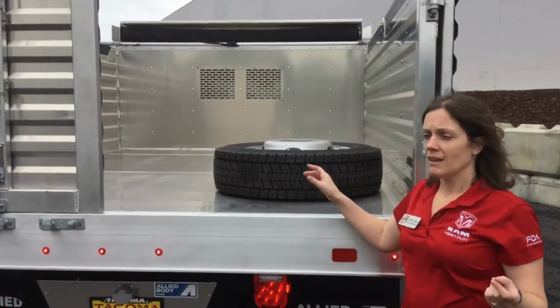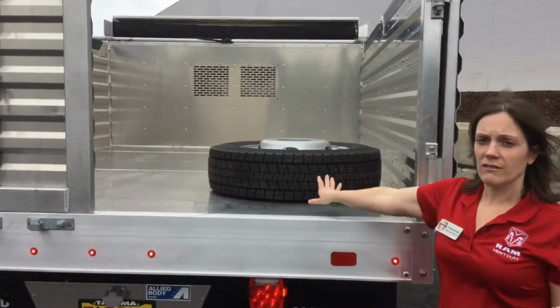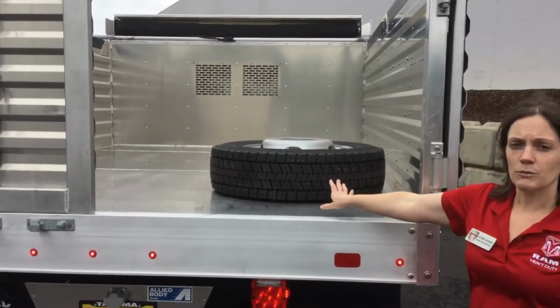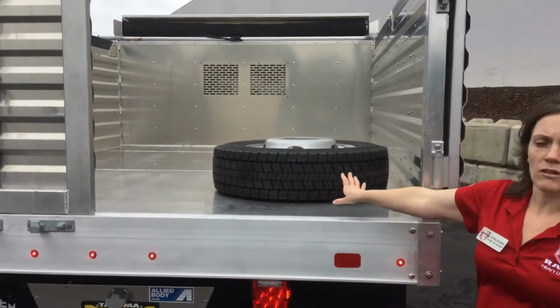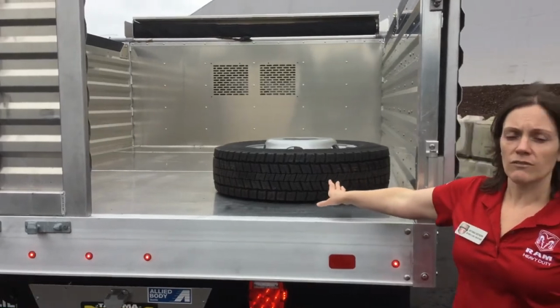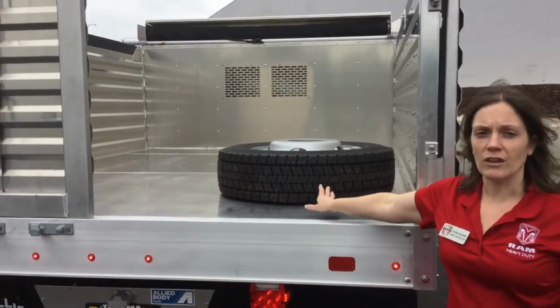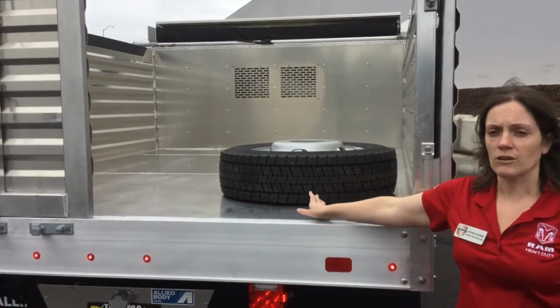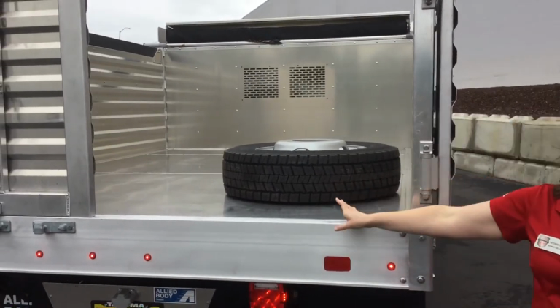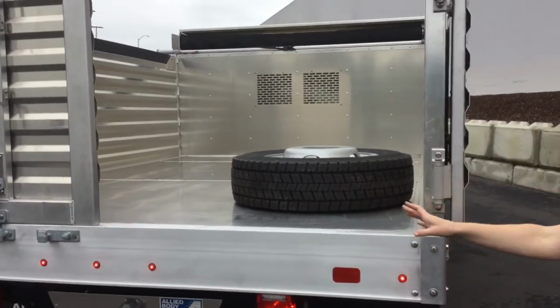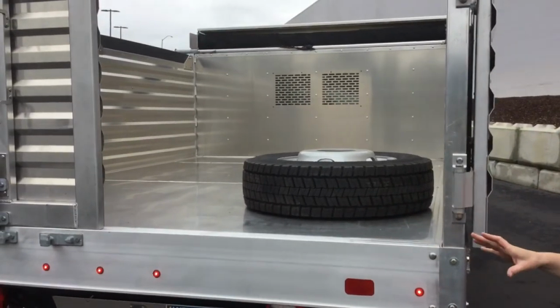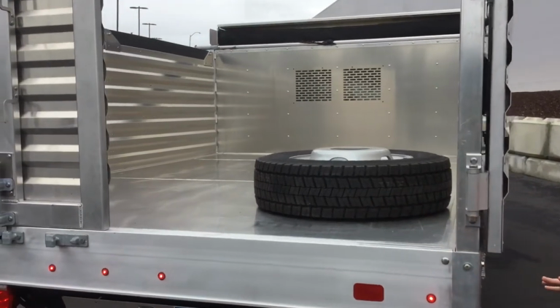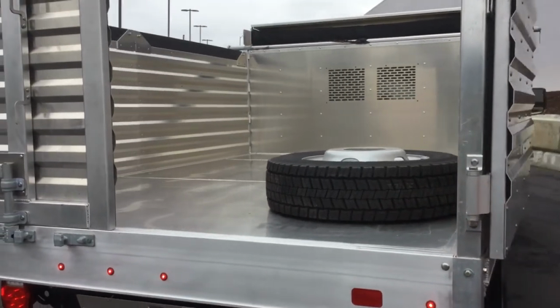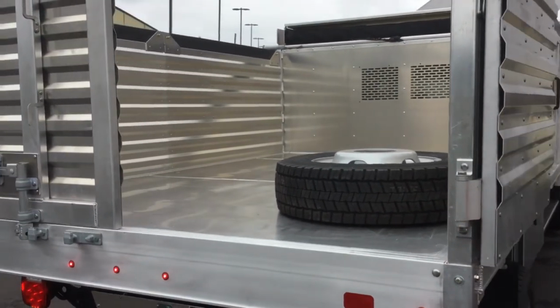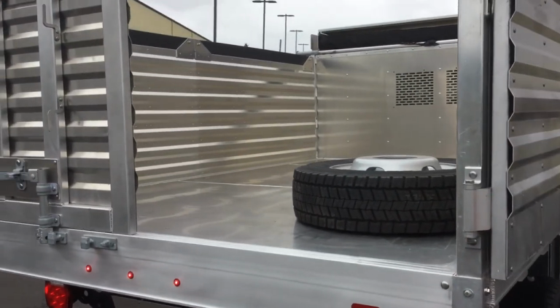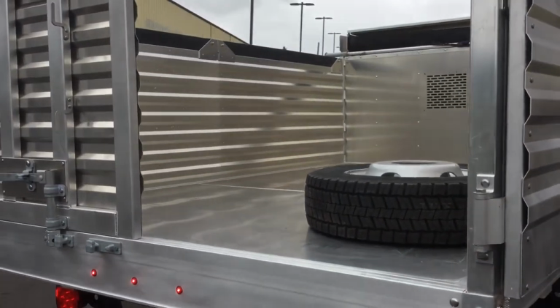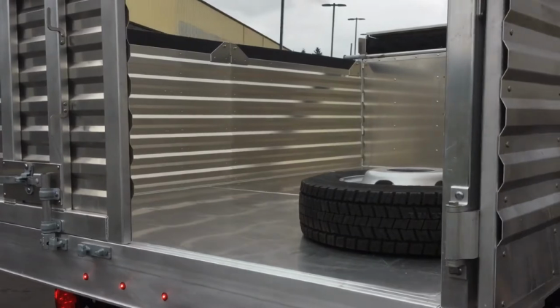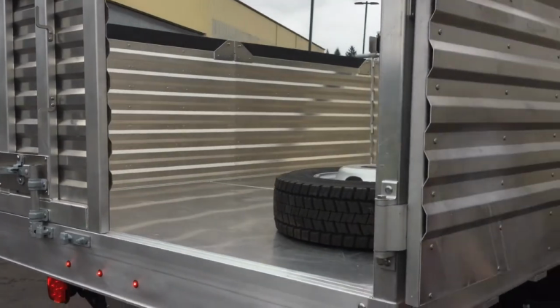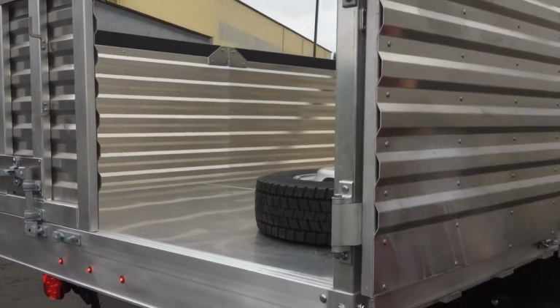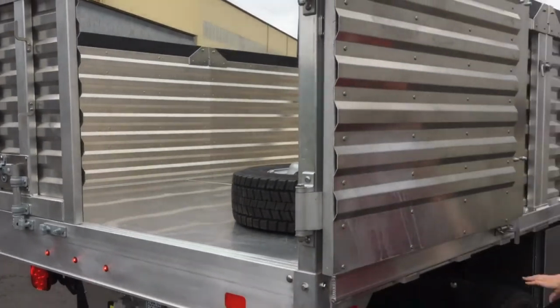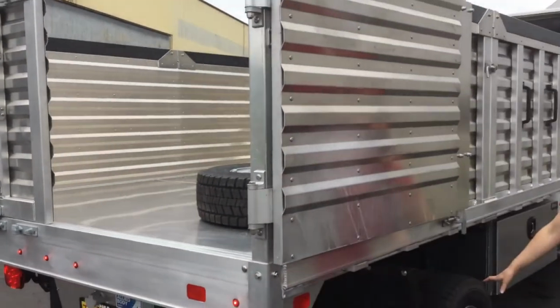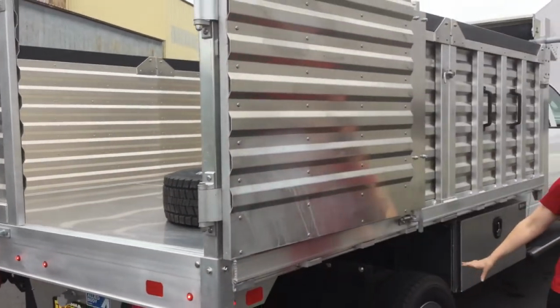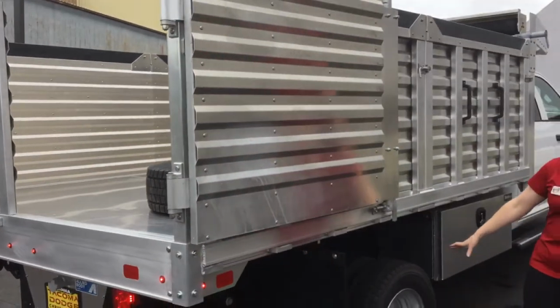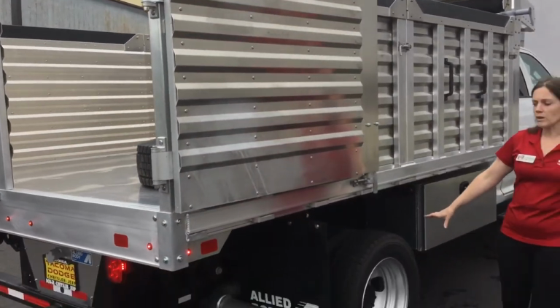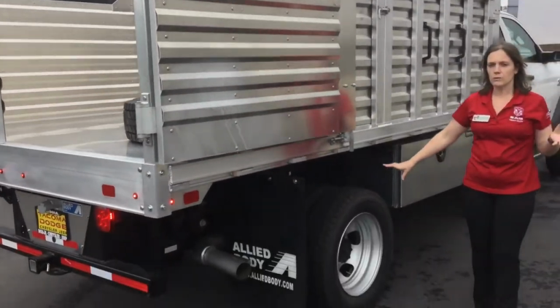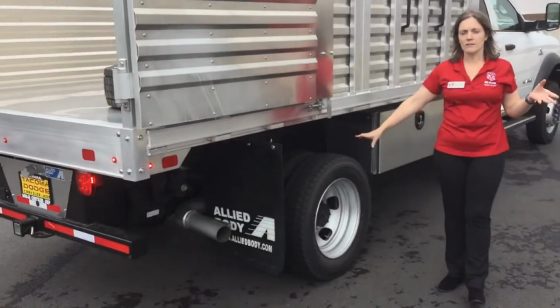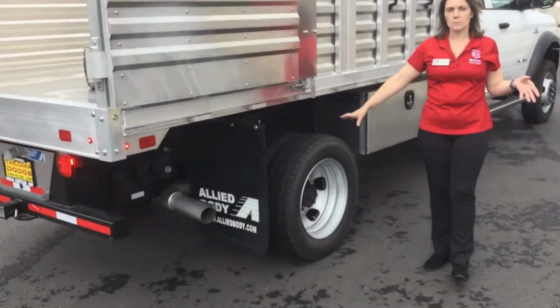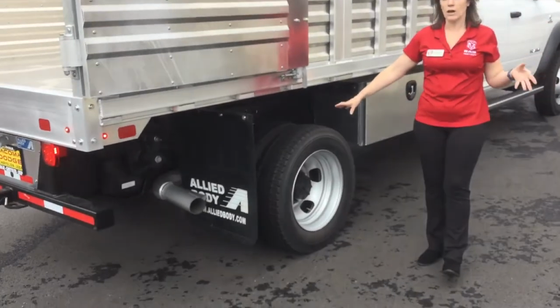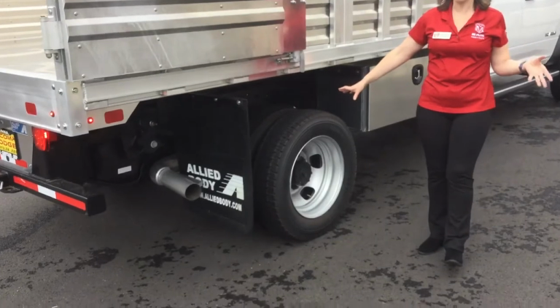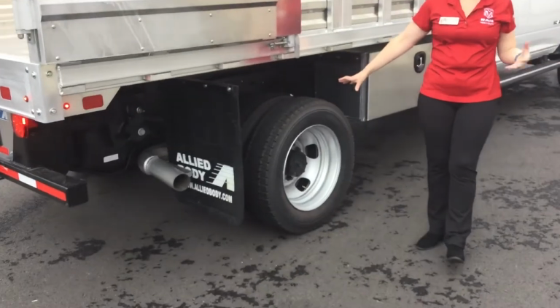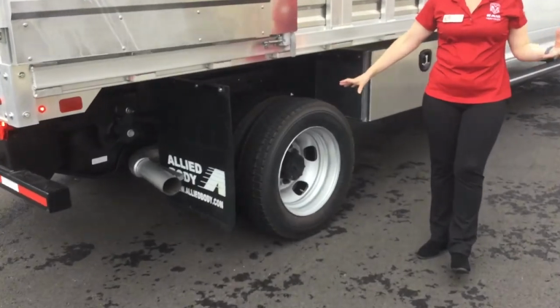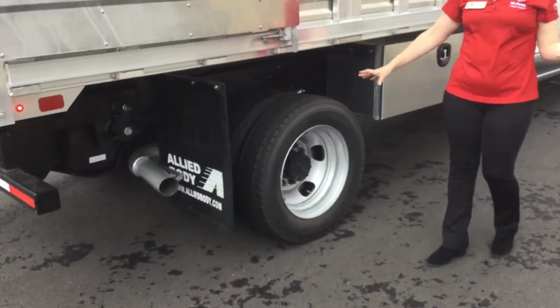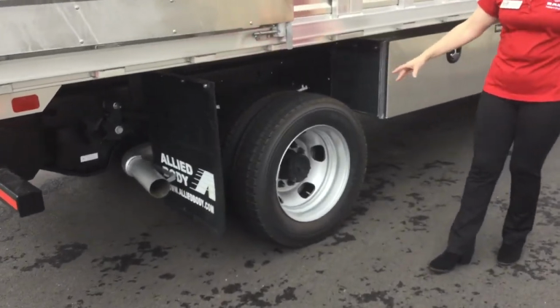We have the optional full-size spare tire, and as you come around you're going to see we have a 19-and-a-half inch steel wheel as well as the optional on/off-road tire to give you the best traction available.